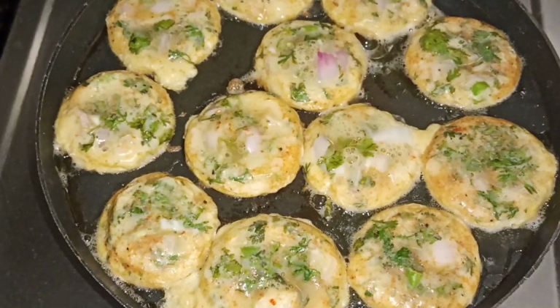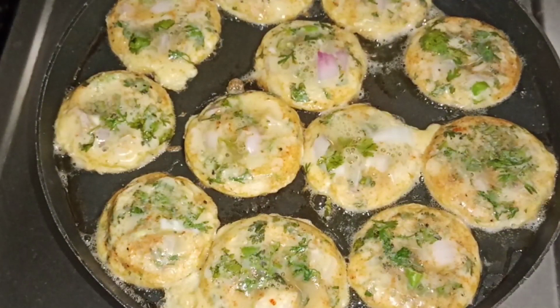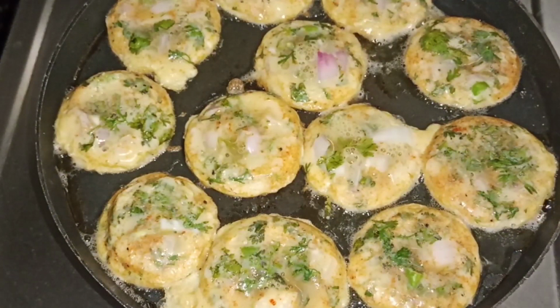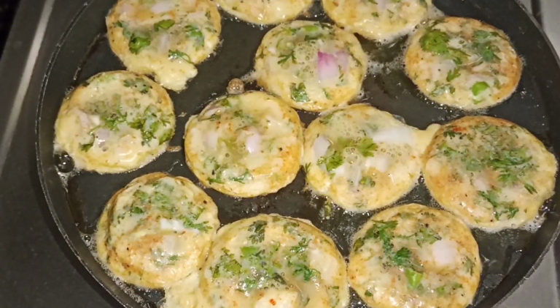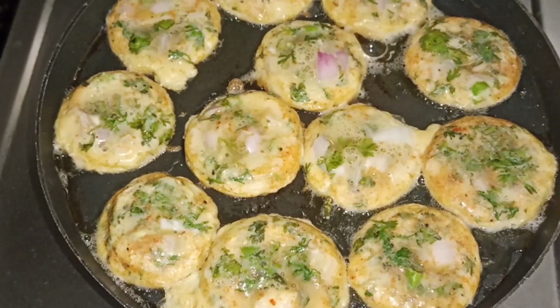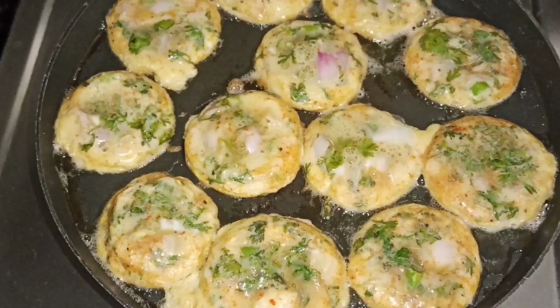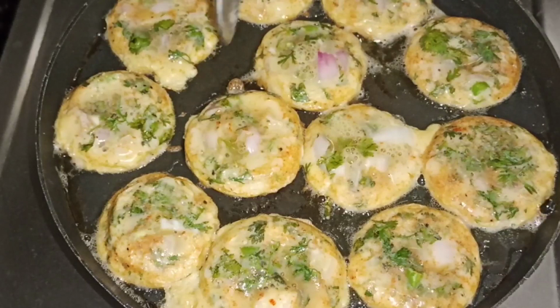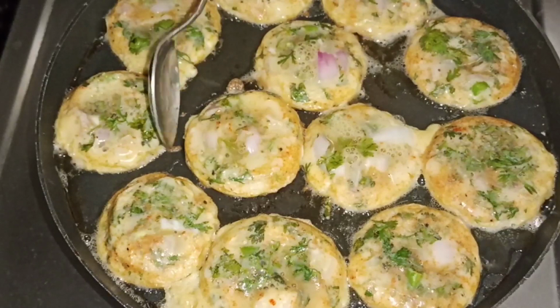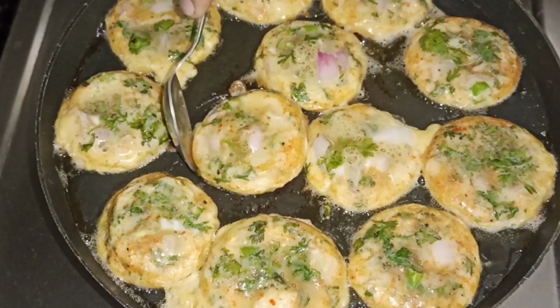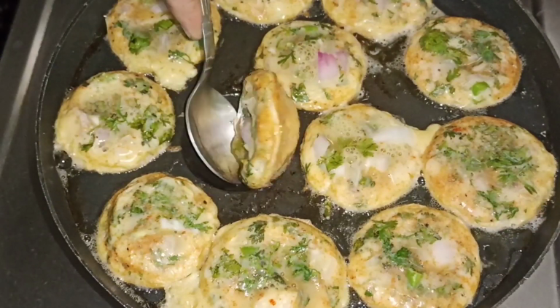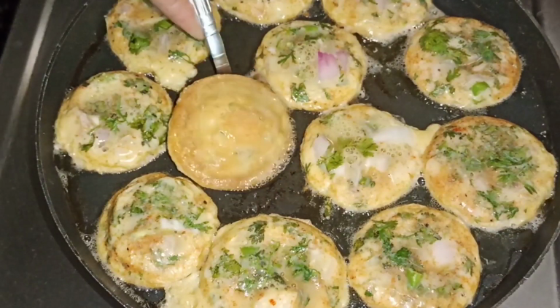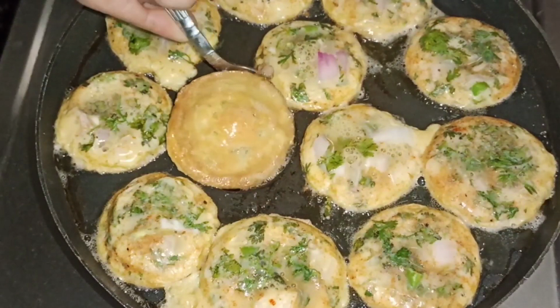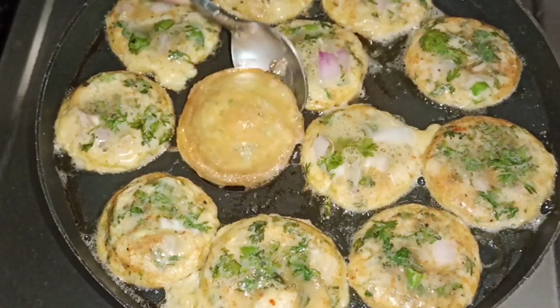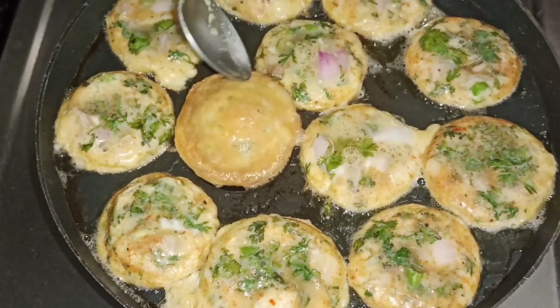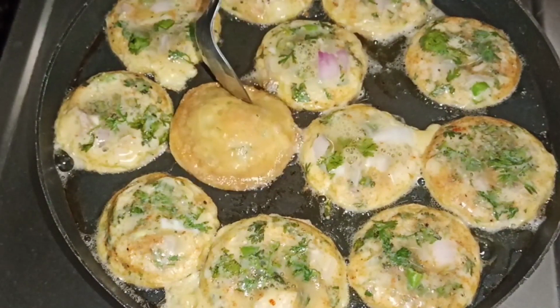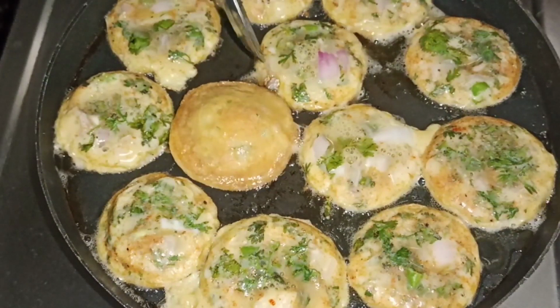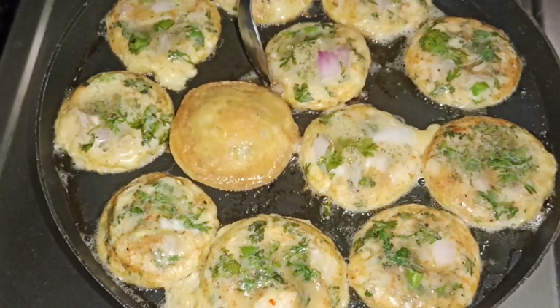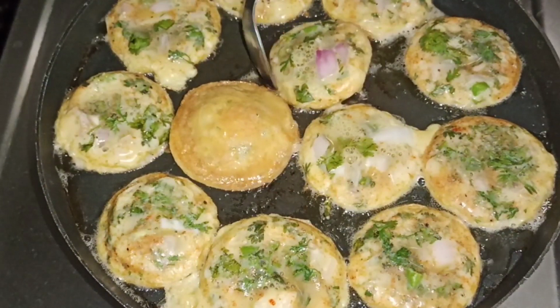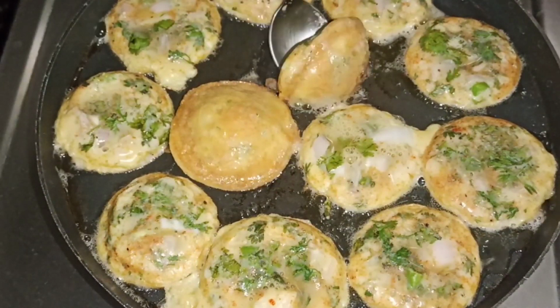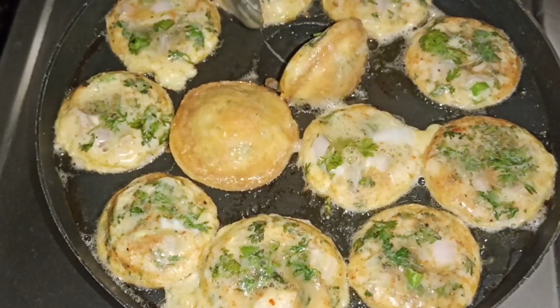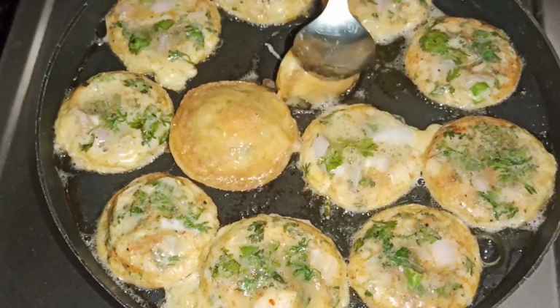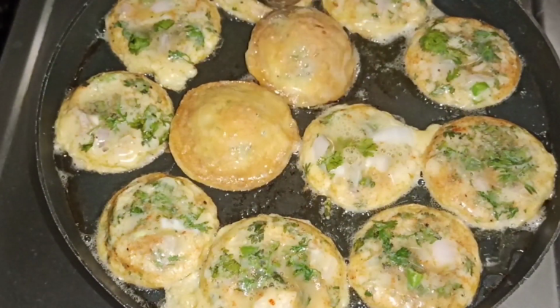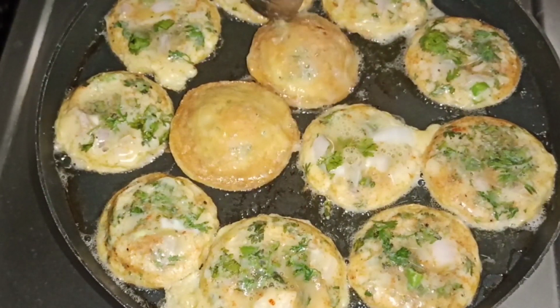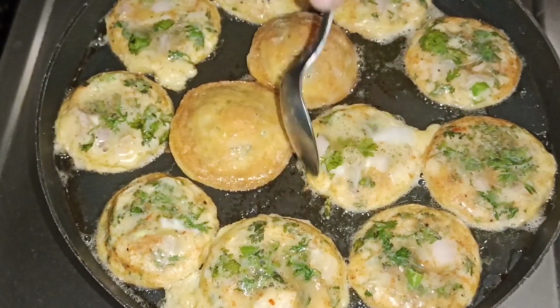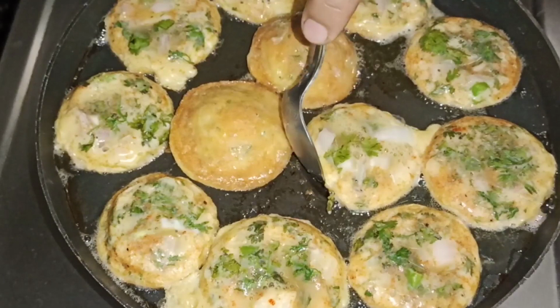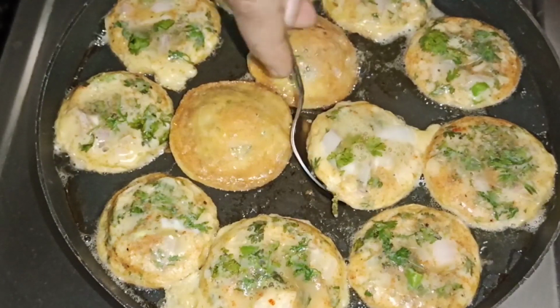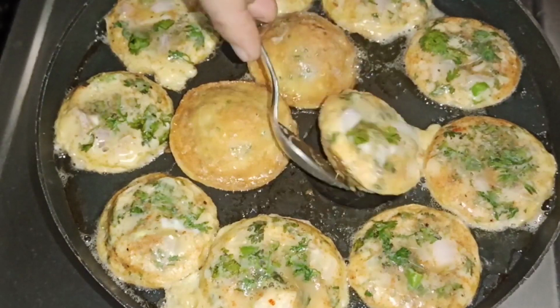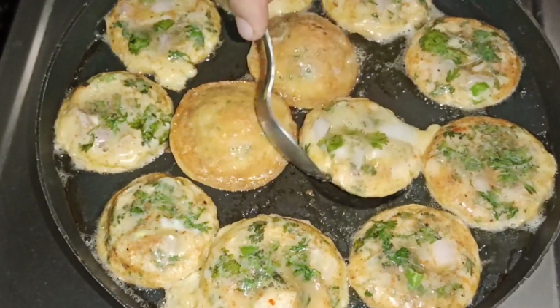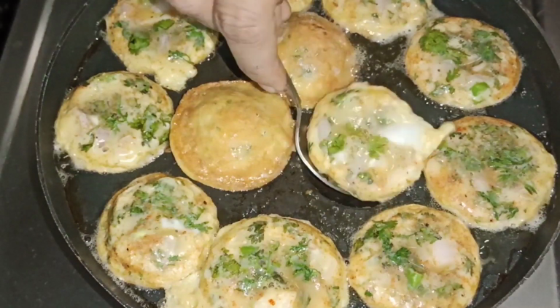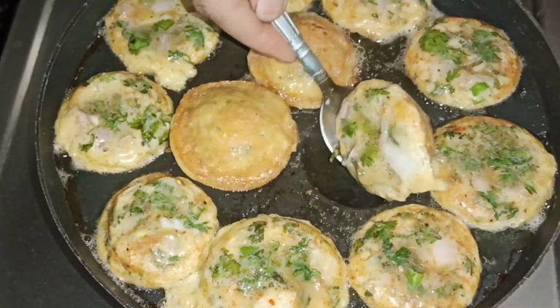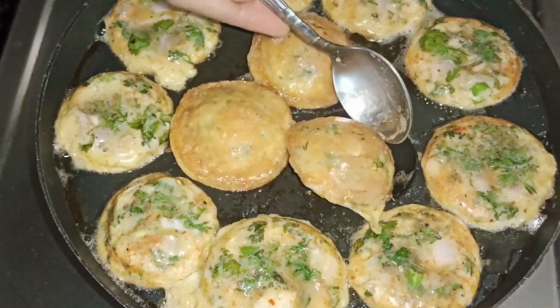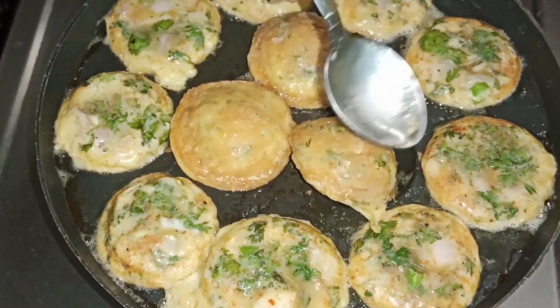Put the water in the middle, and when I put the water on top, it is dry.